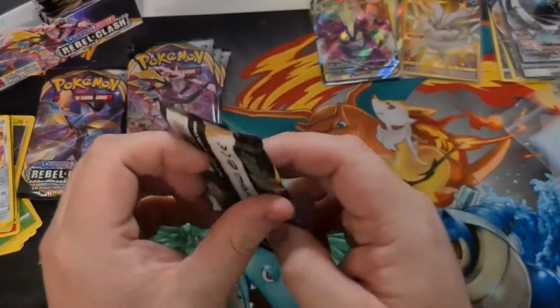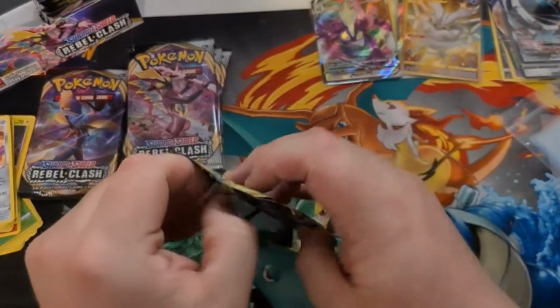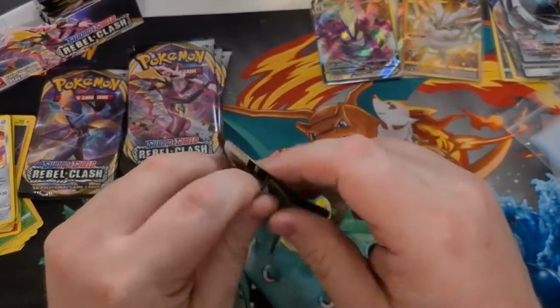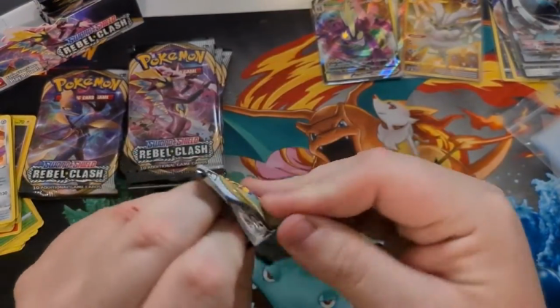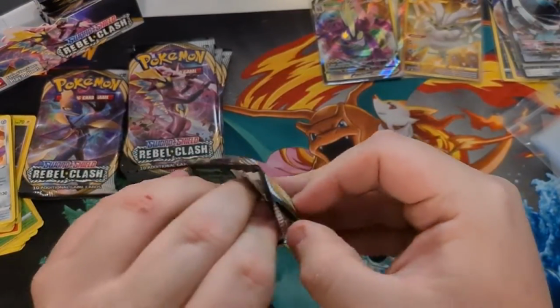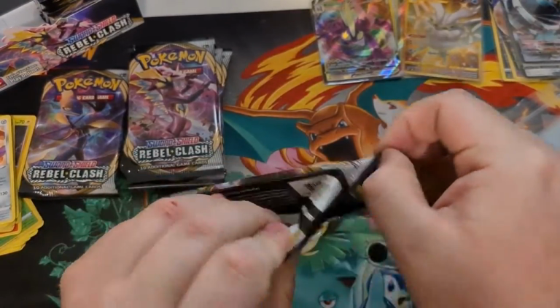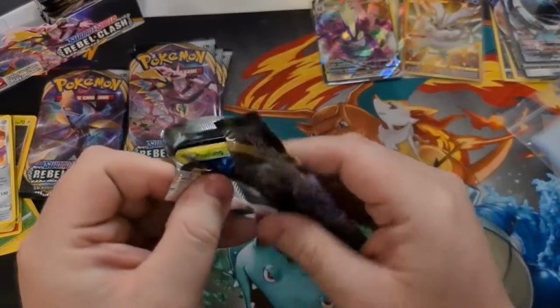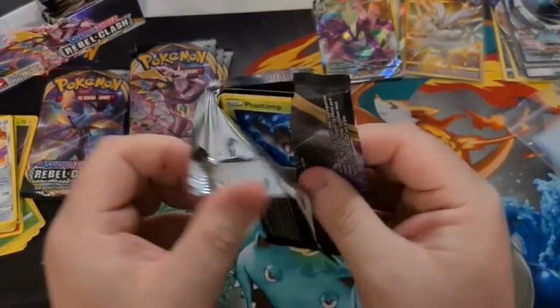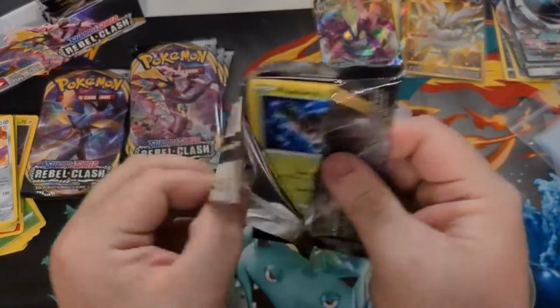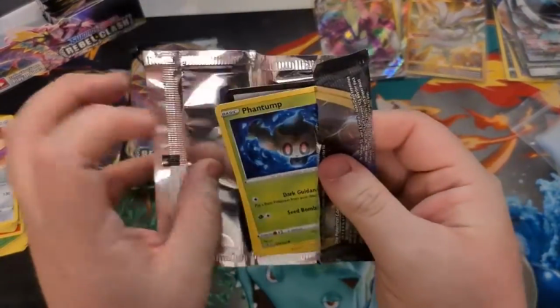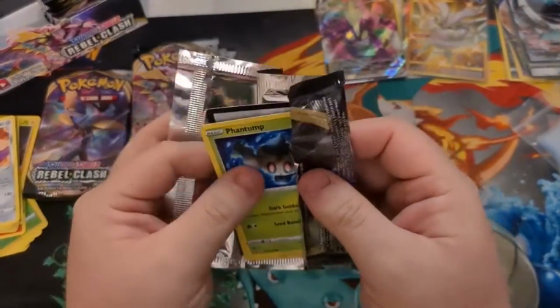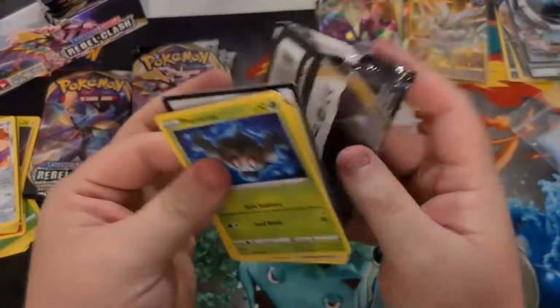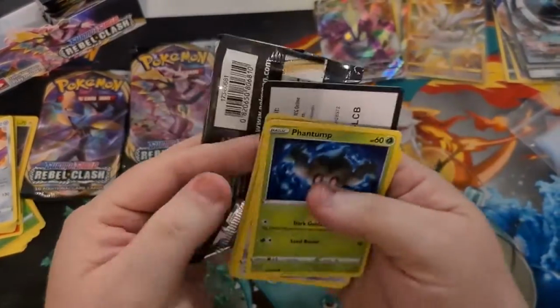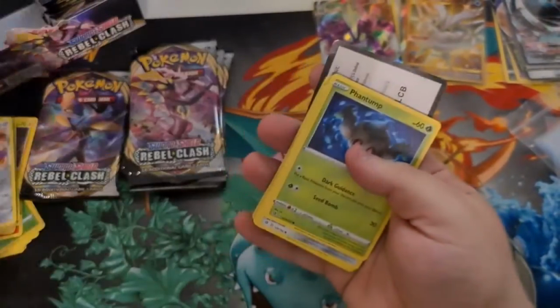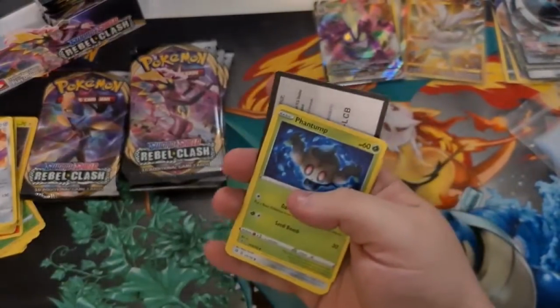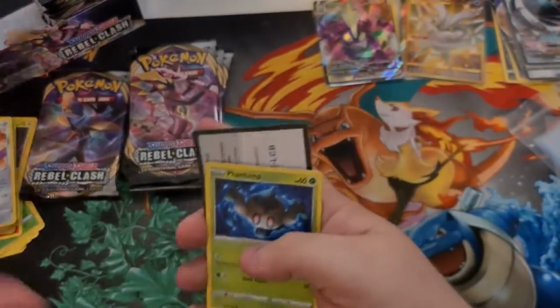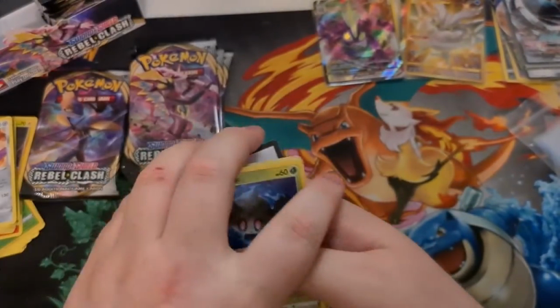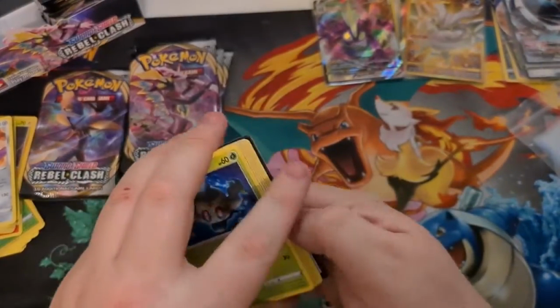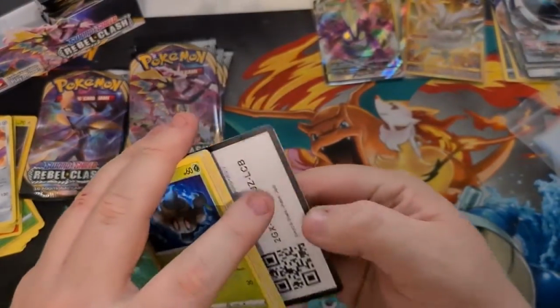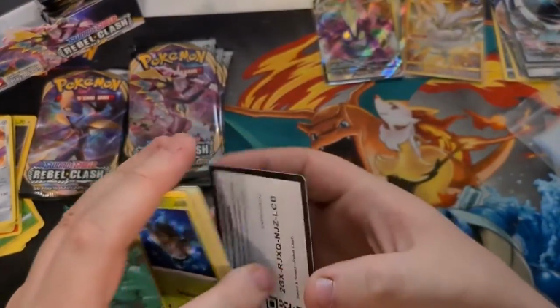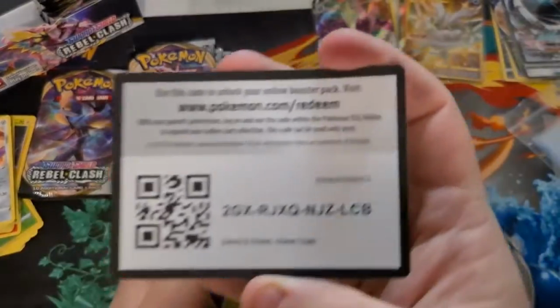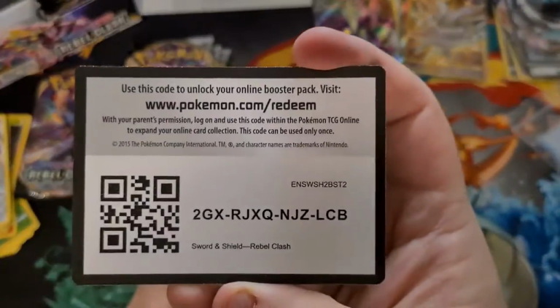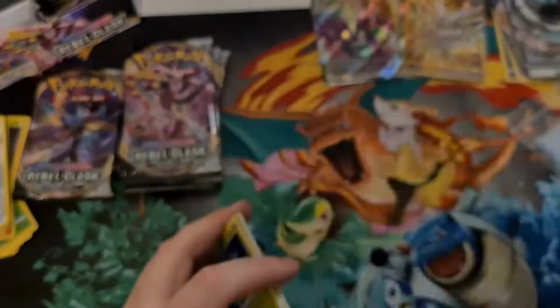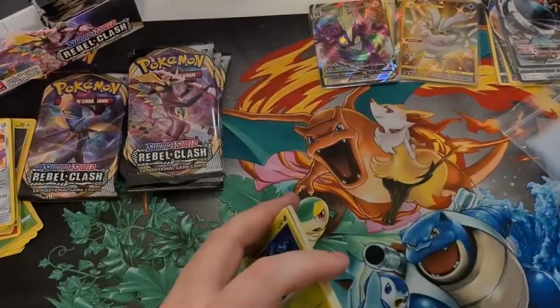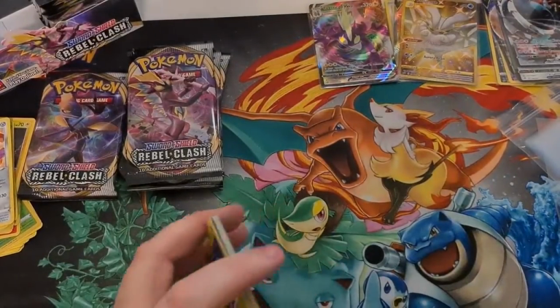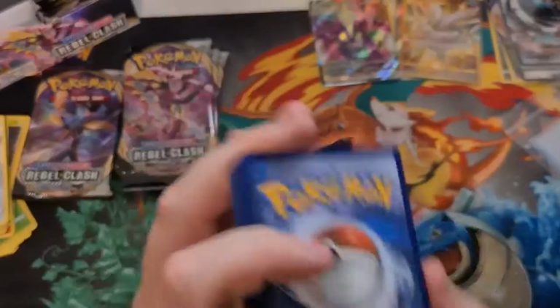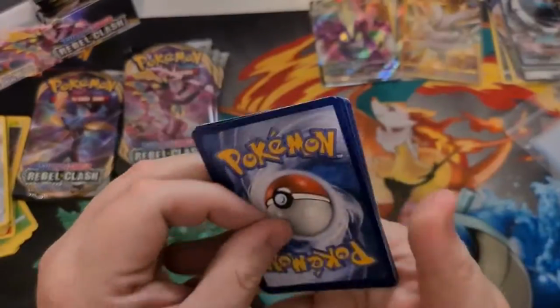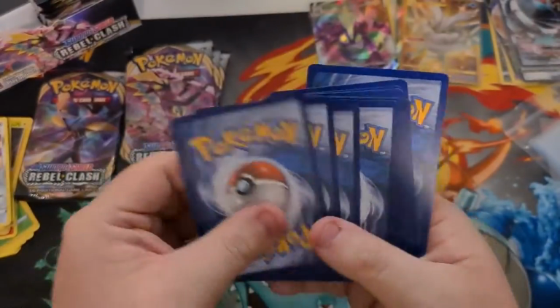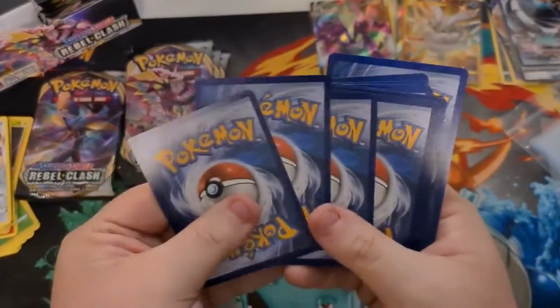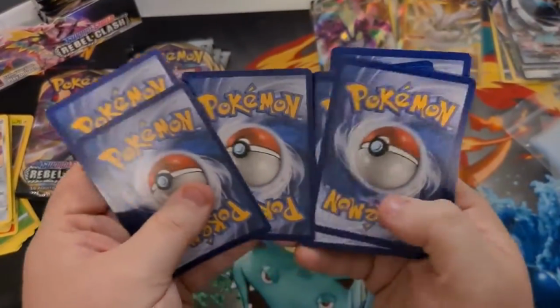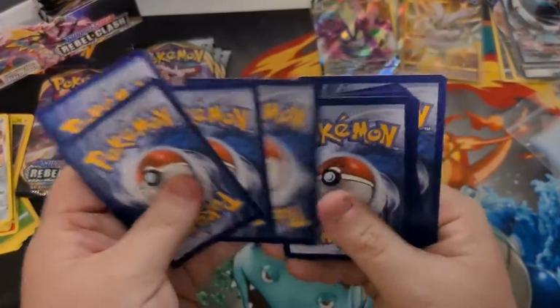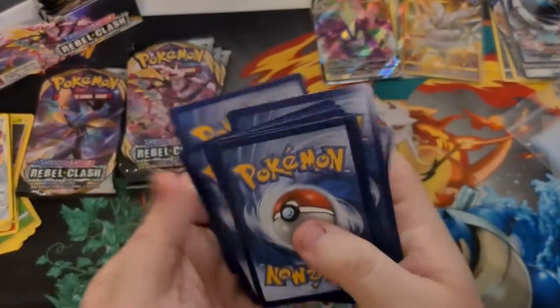Rillaboom on the front of the pack — is Rillaboom in the pack too? Code card for your faces — one, two, three, and four.